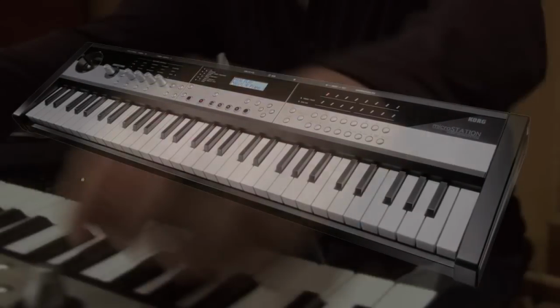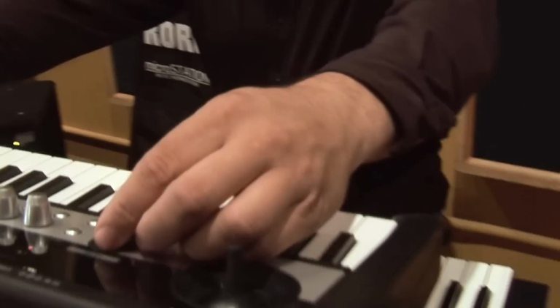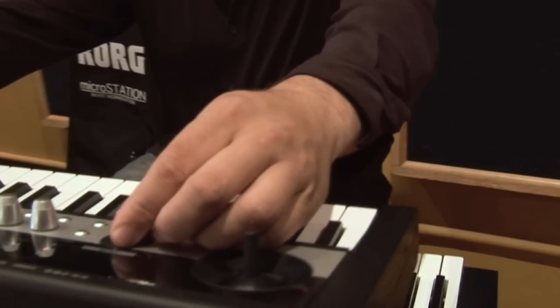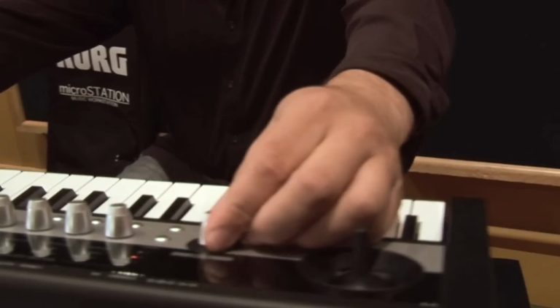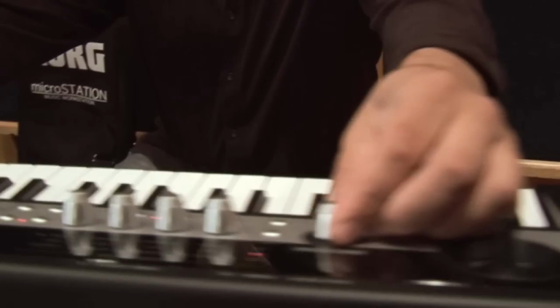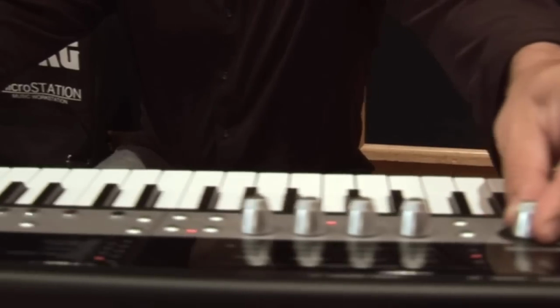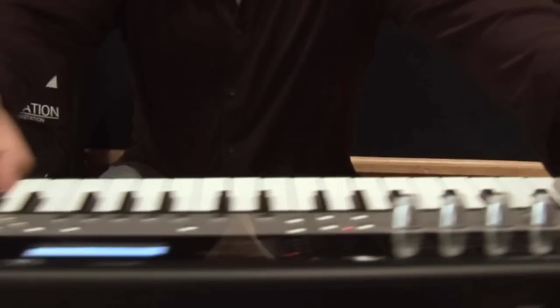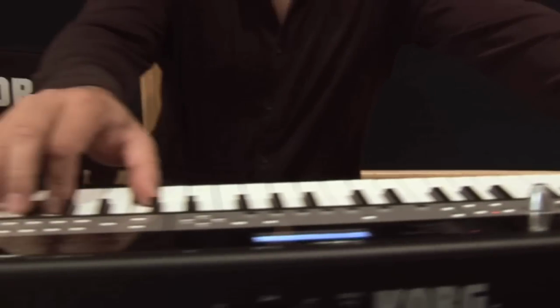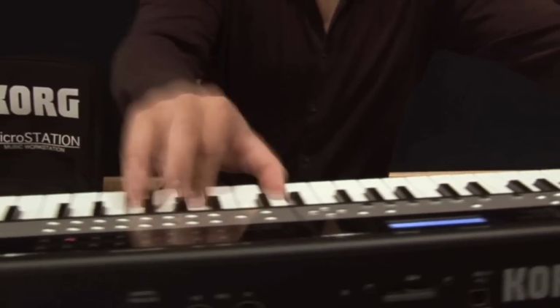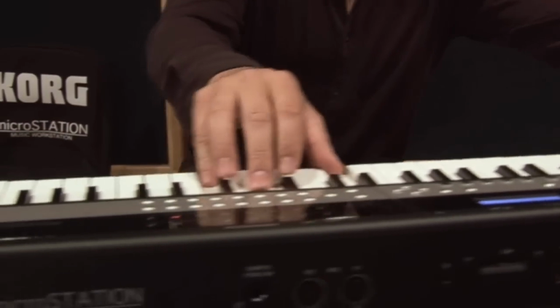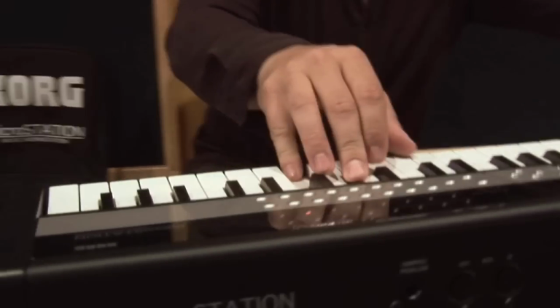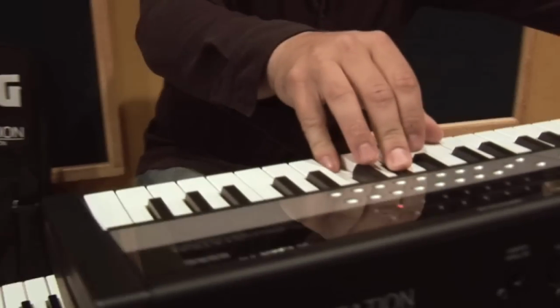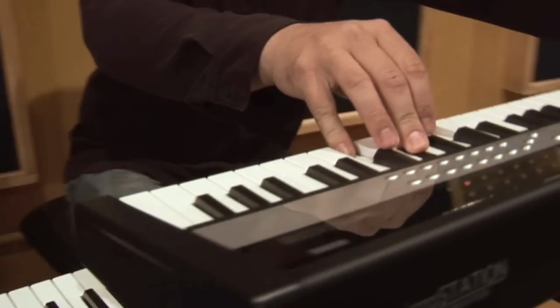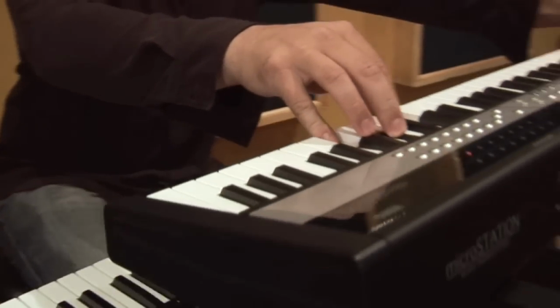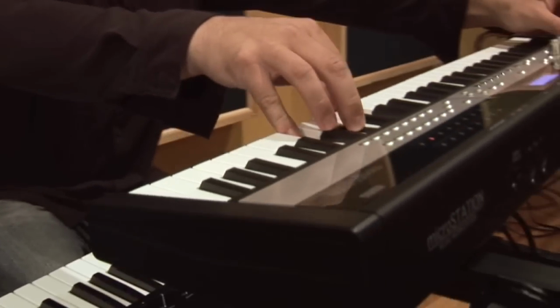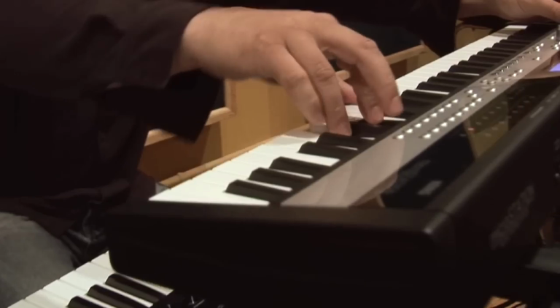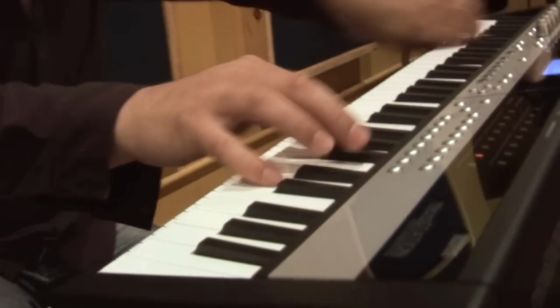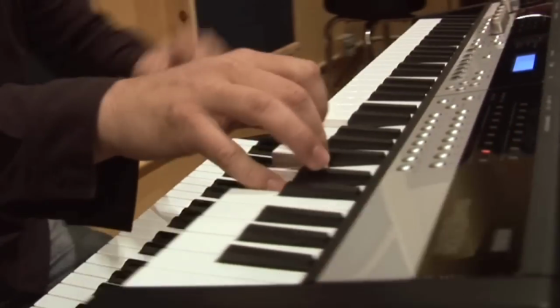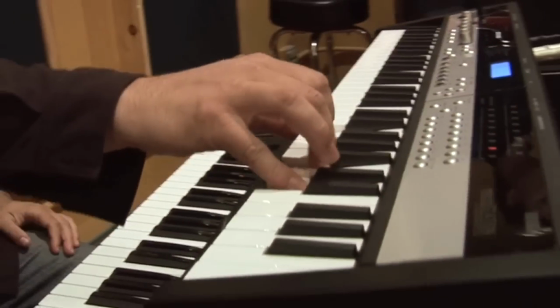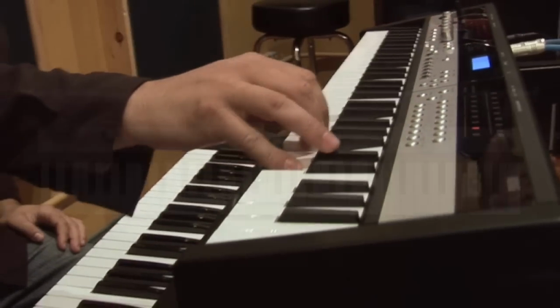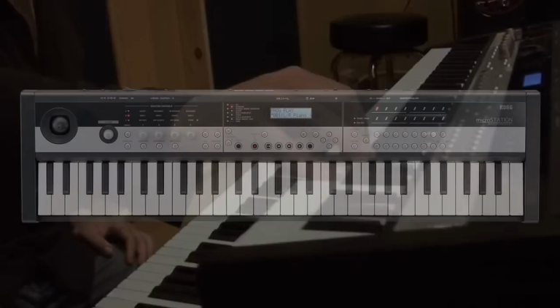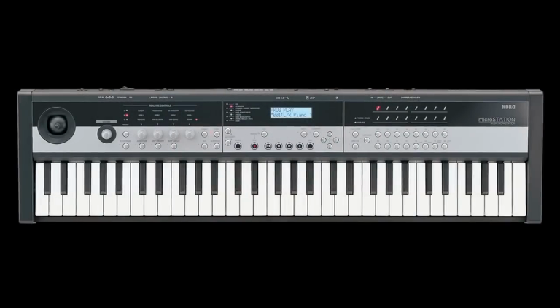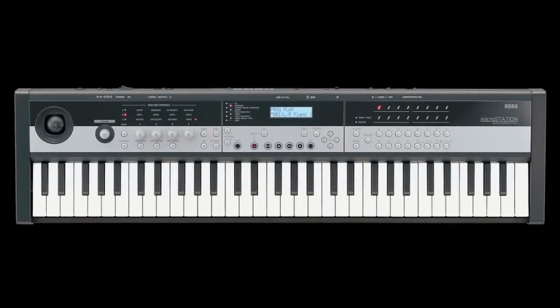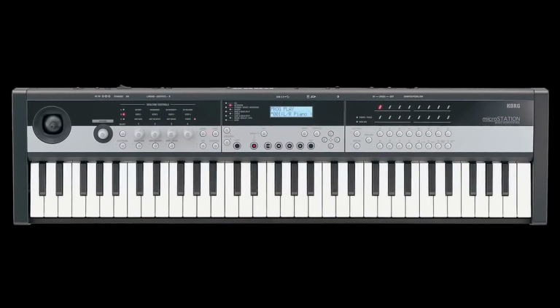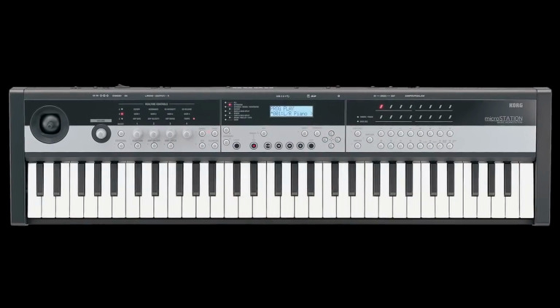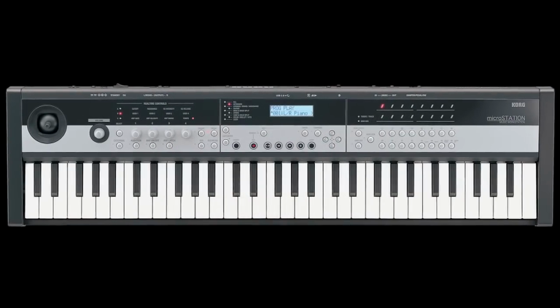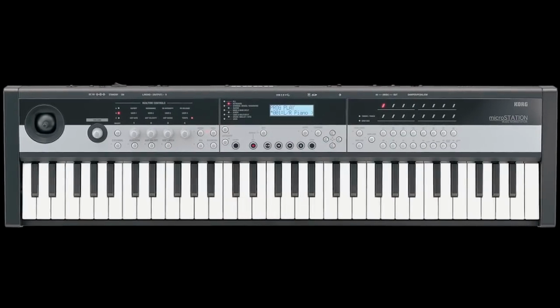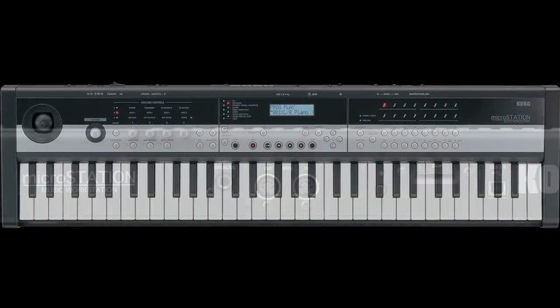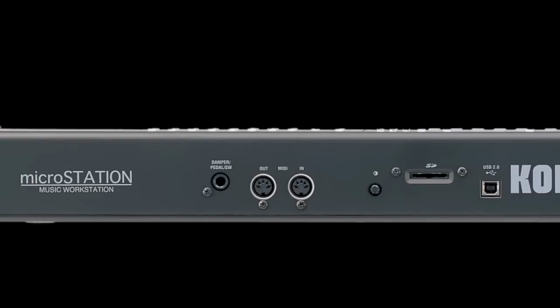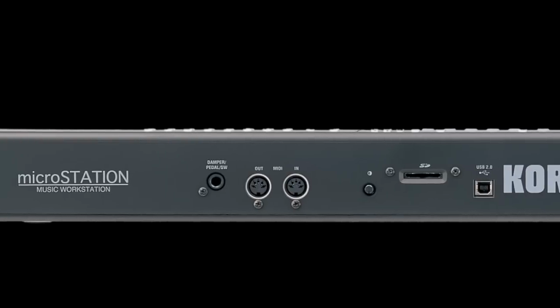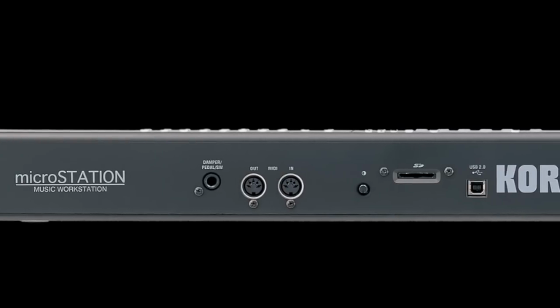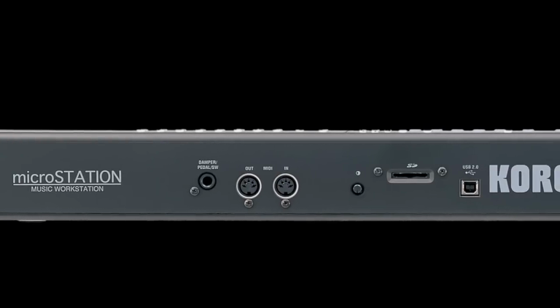This is Korg's new MicroStation Music Workstation keyboard. The coveted sound, power, and flexibility of legendary Korg workstations now comes in a micro size that travels anywhere — a perfect addition to any studio or stage.